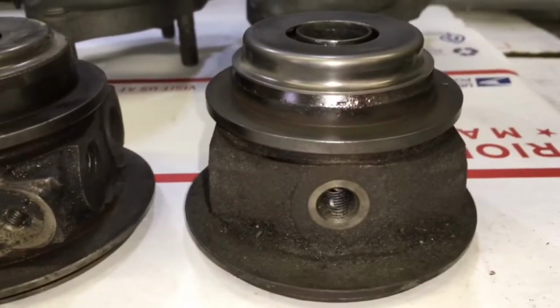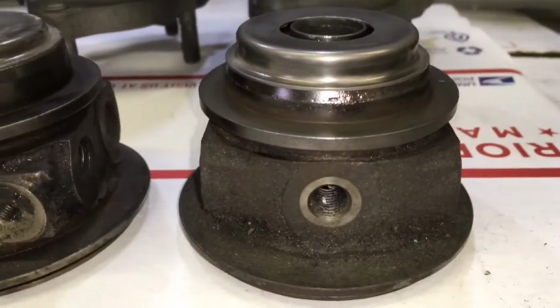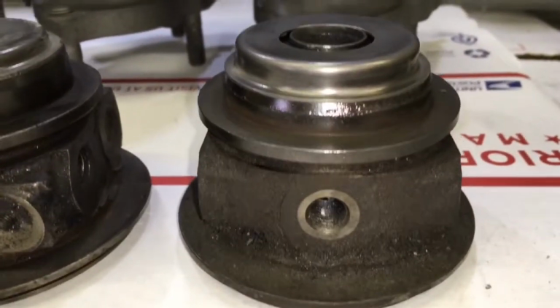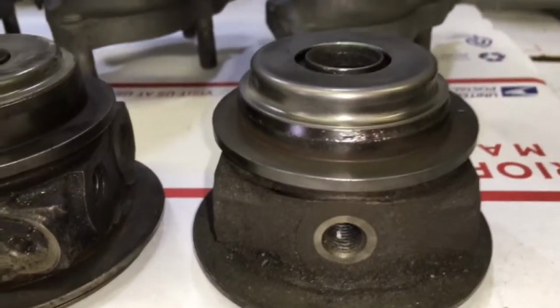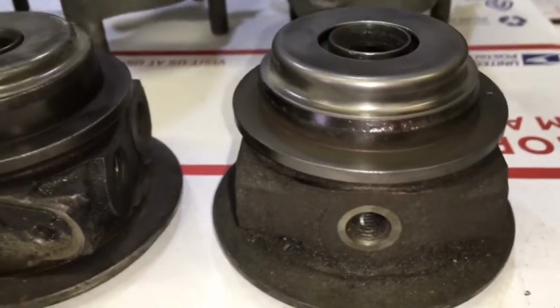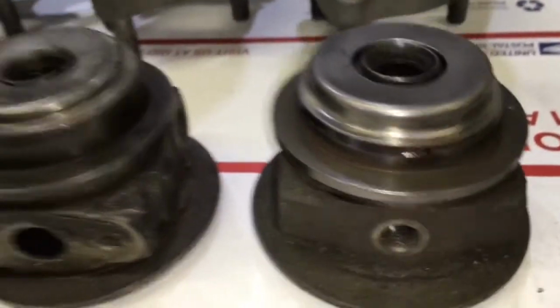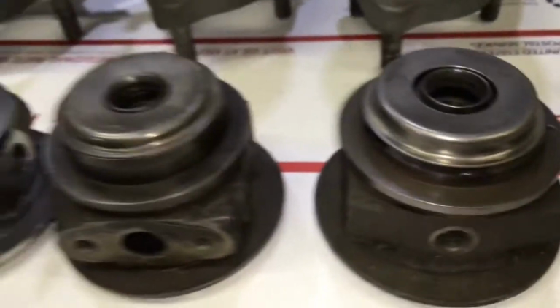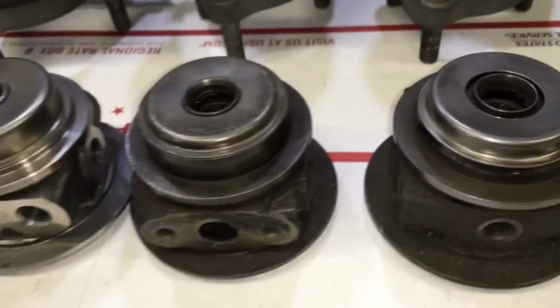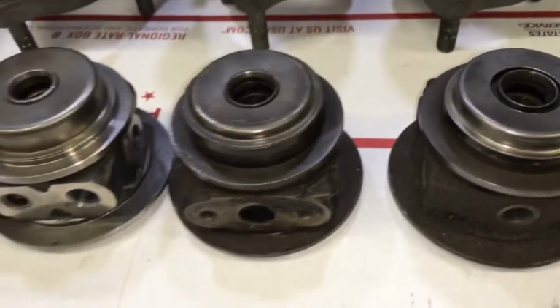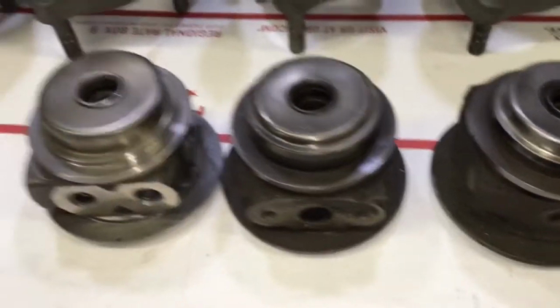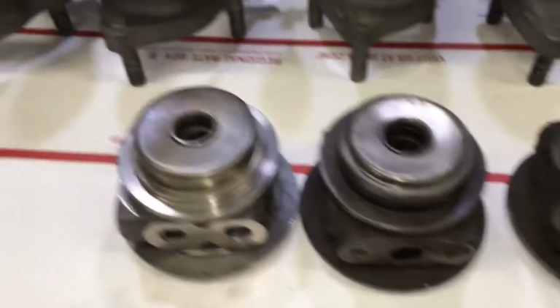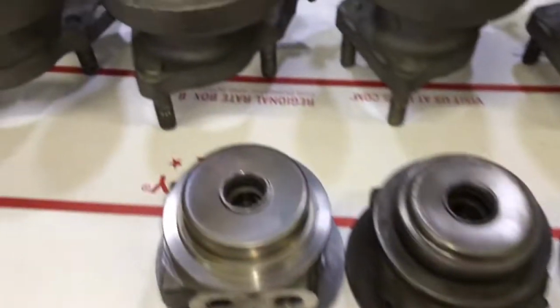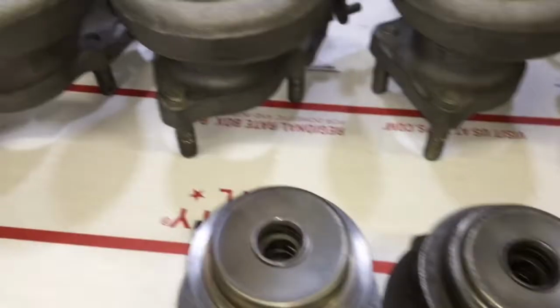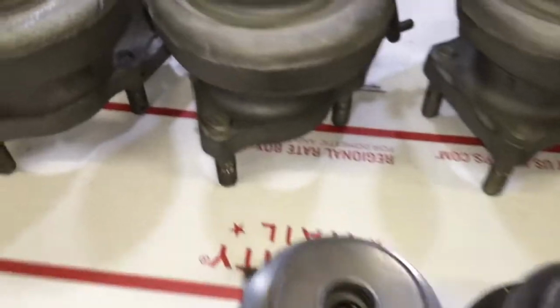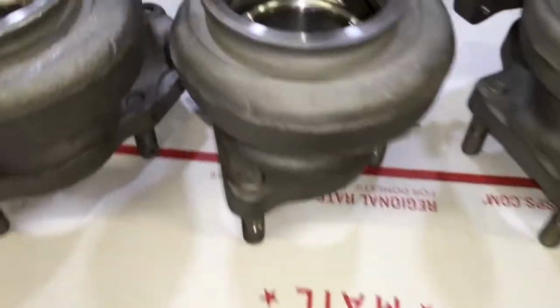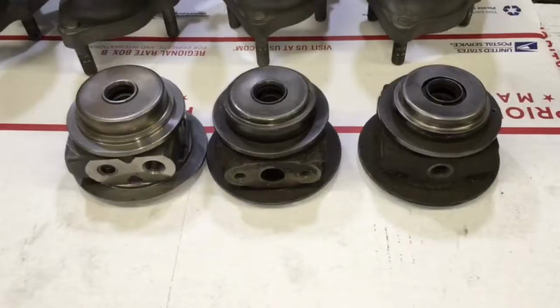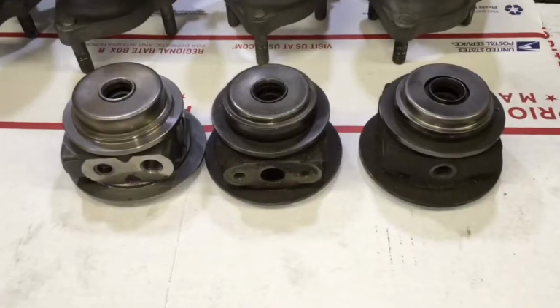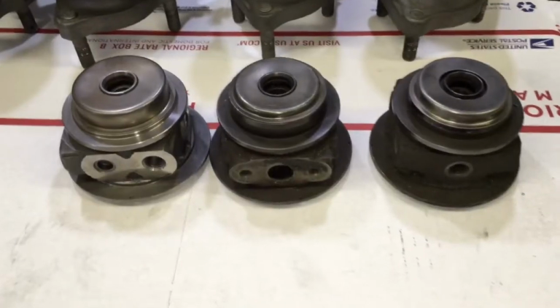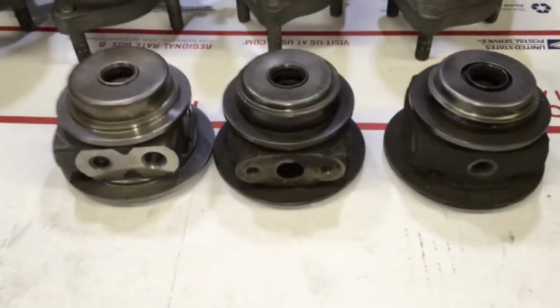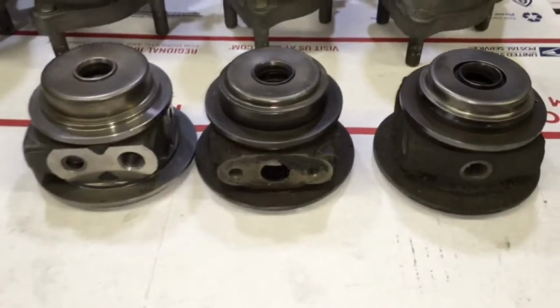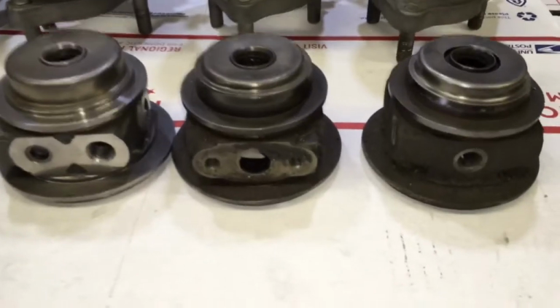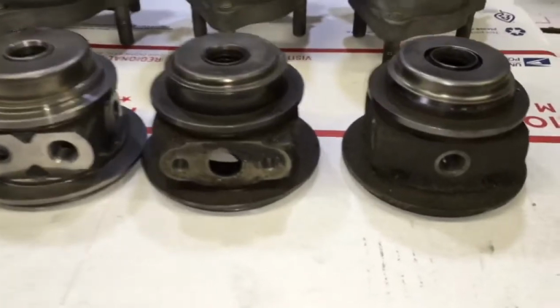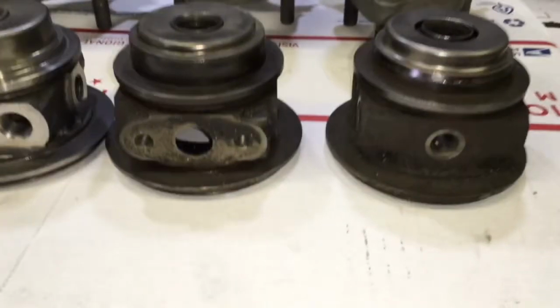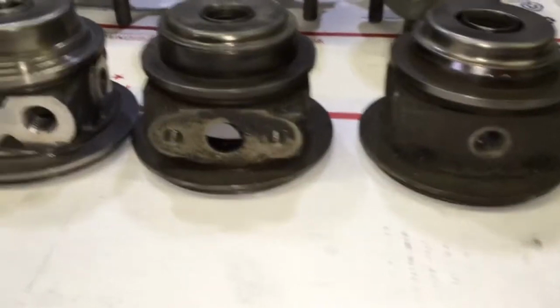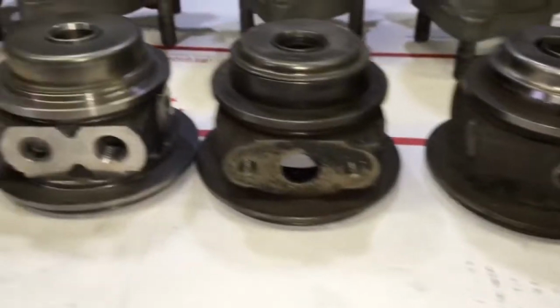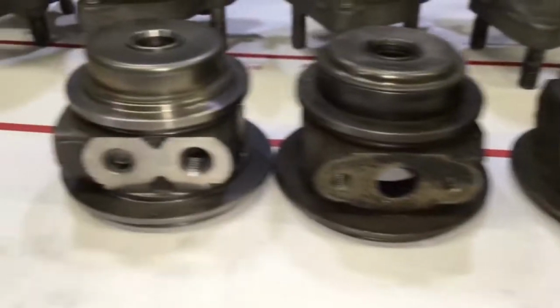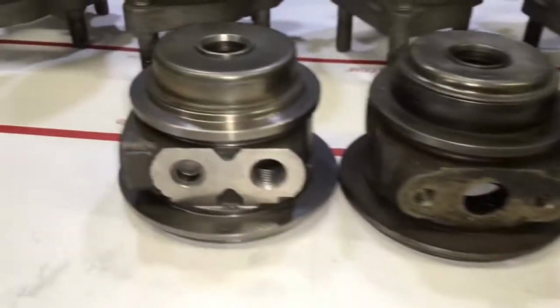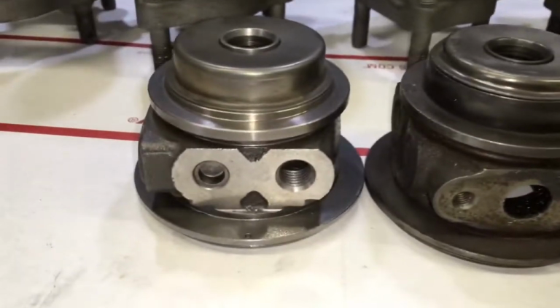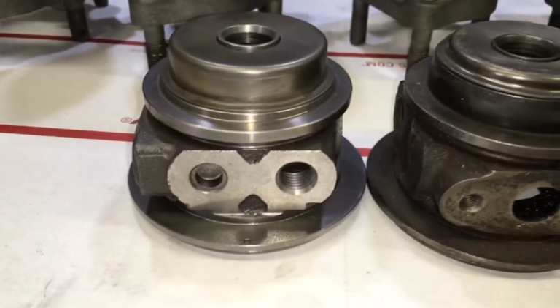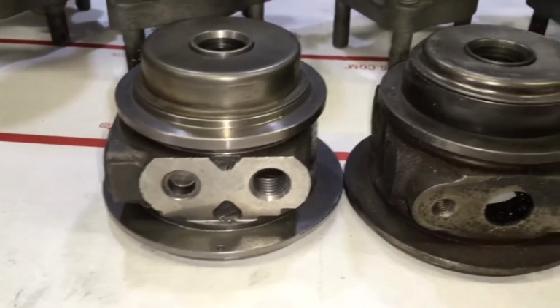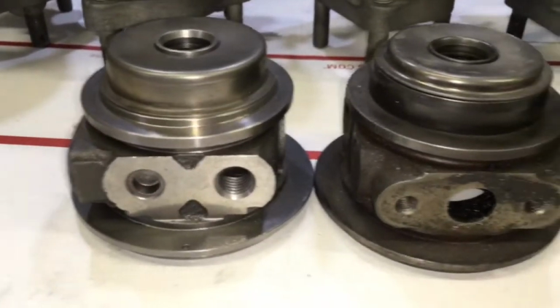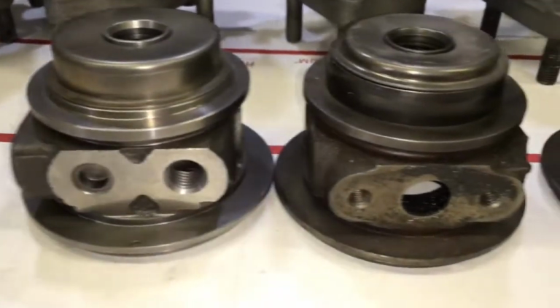Each of these heat shields has to go with the matching bearing housing. The bearing housing on the left is found on a Volvo and may be found on other models.